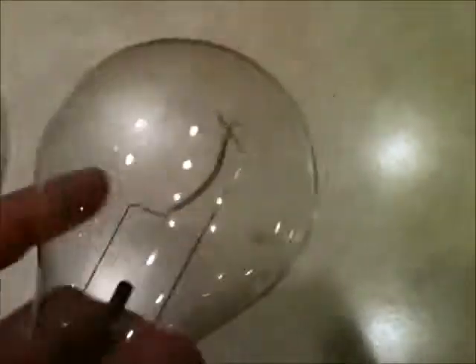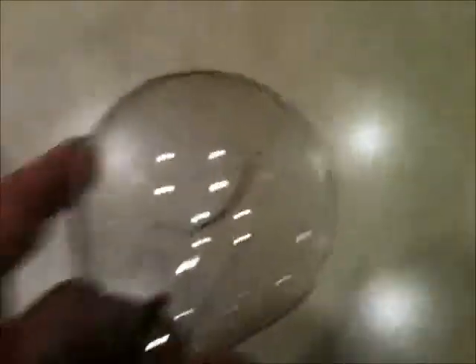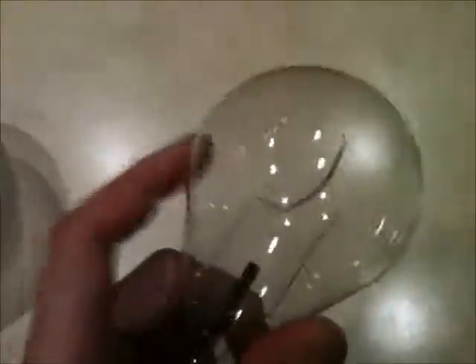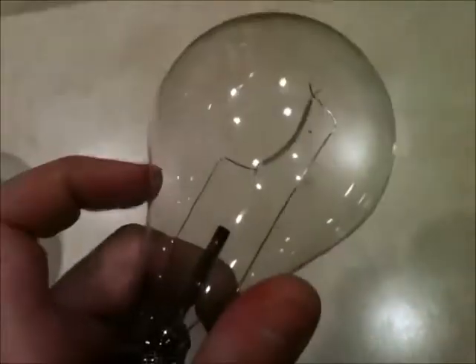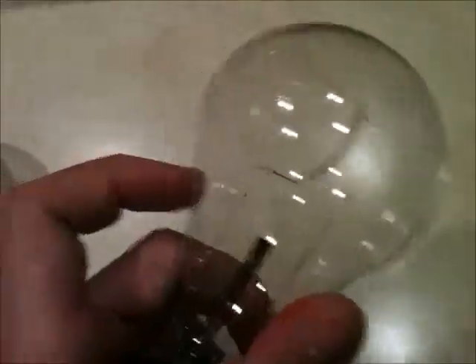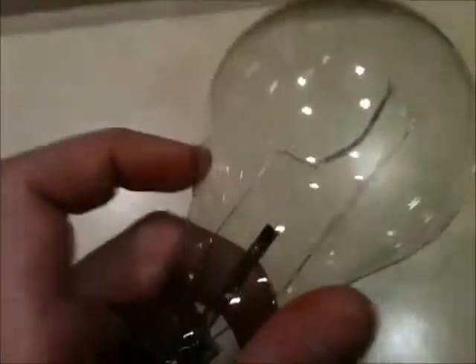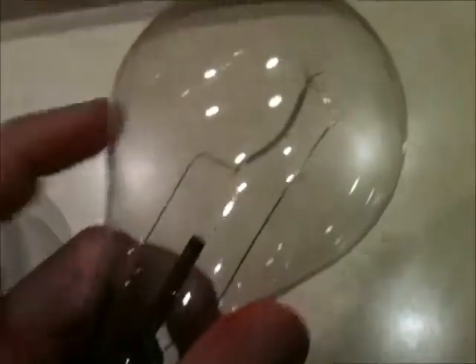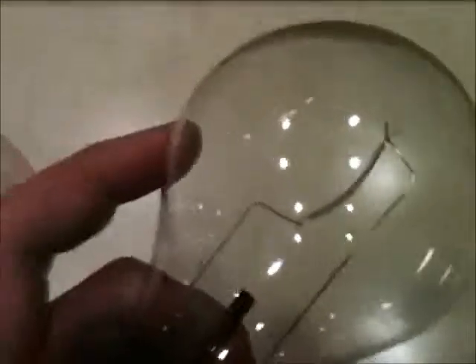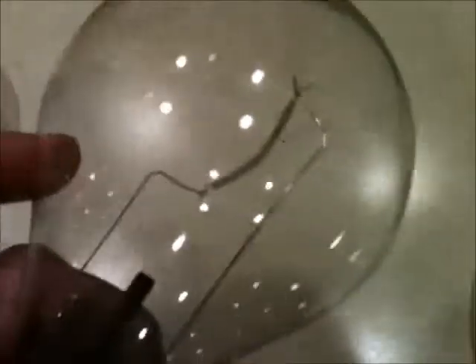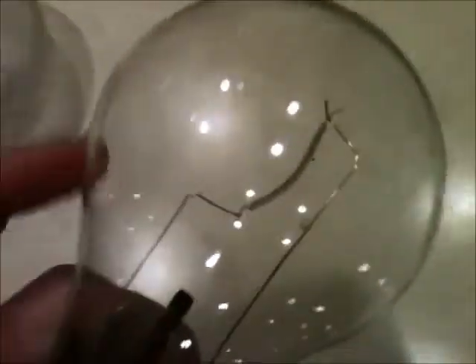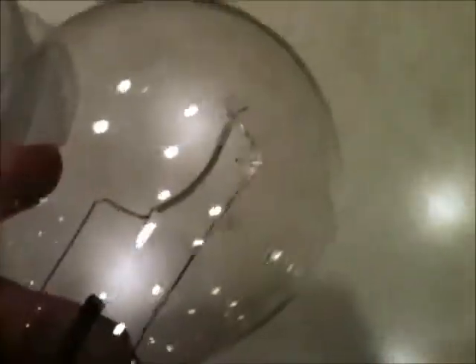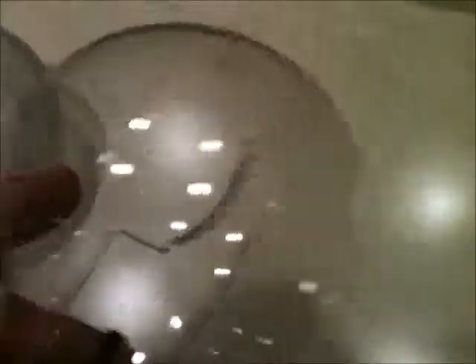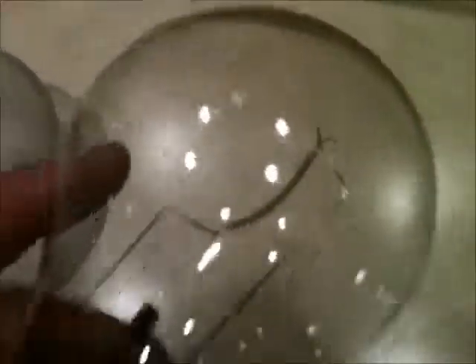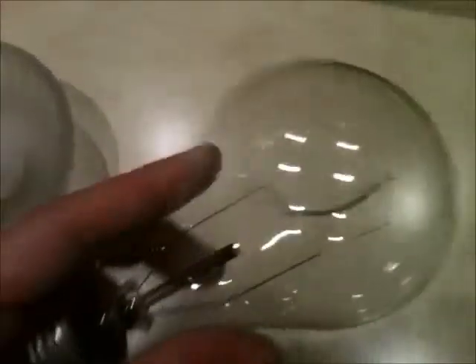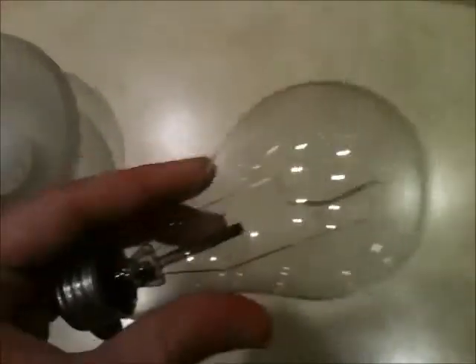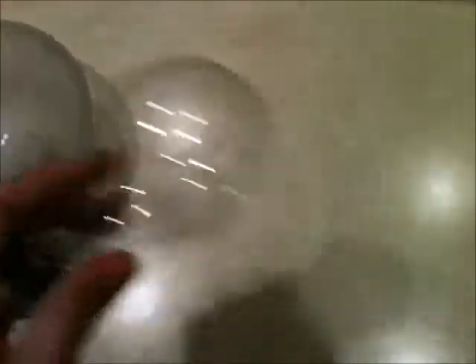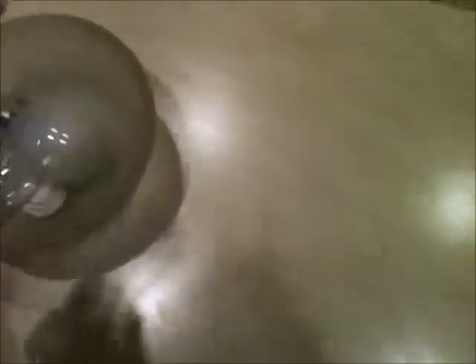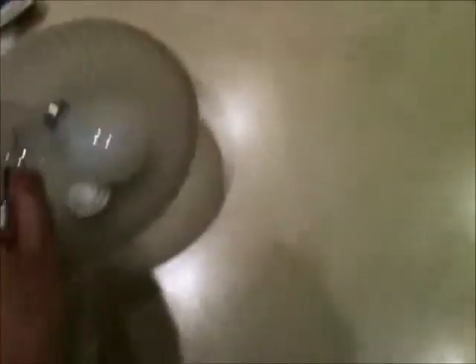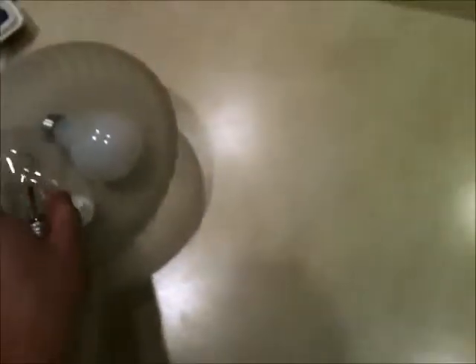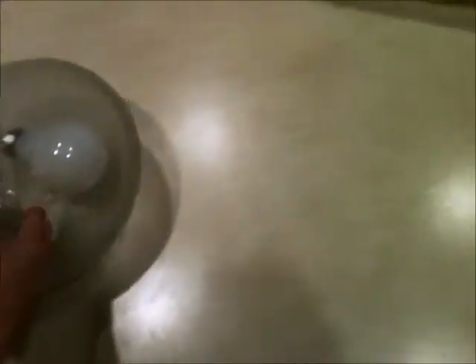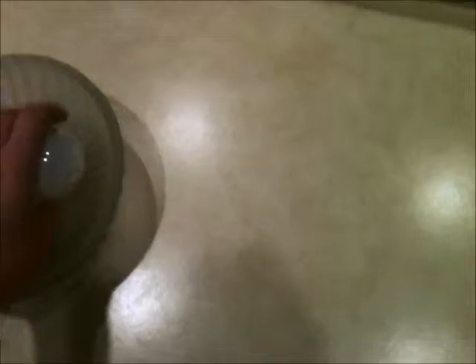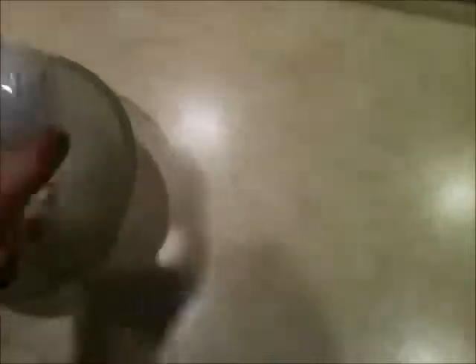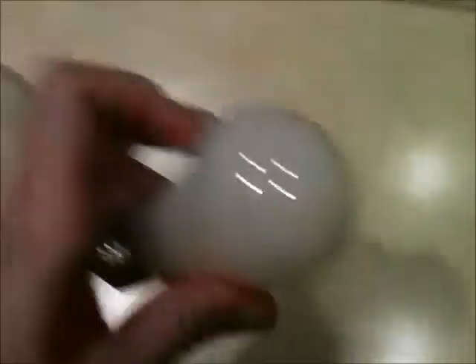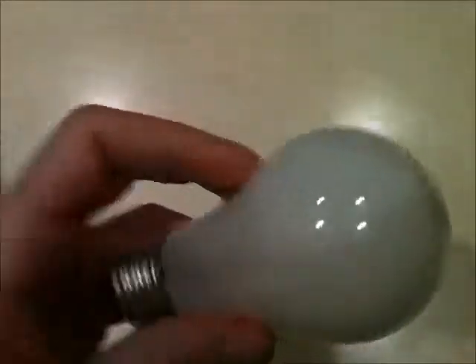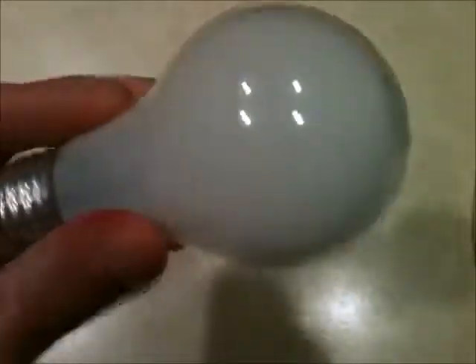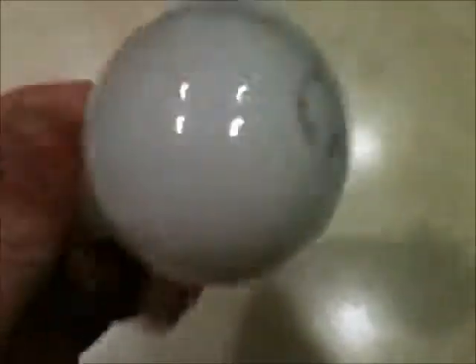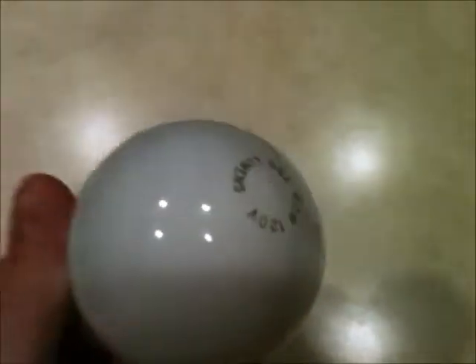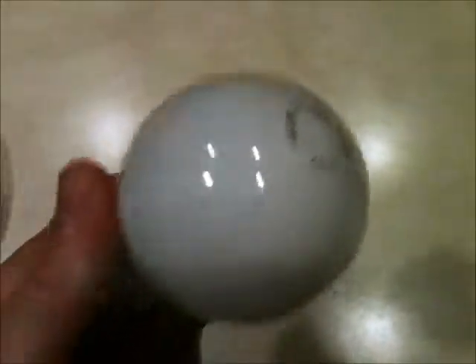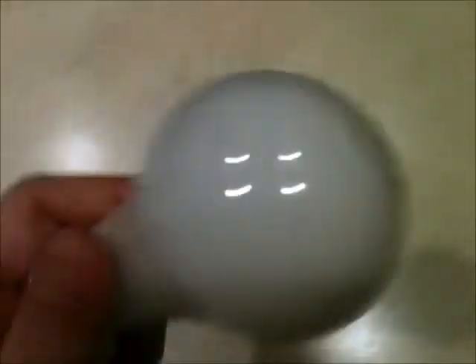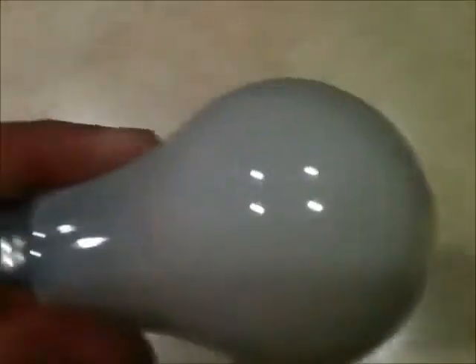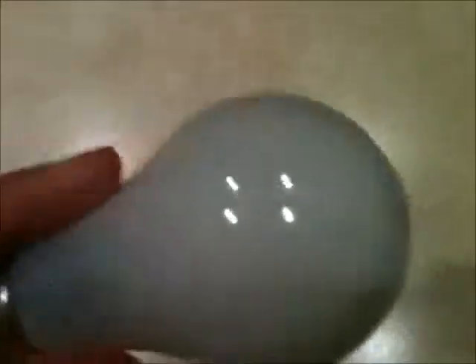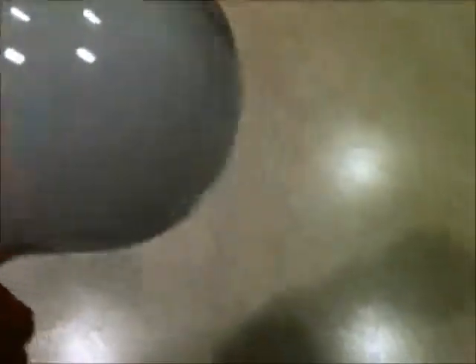Anyways, I plan to put this one back in a fixture. Unfortunately though, you can't really tell with most bulbs like this one right here because they are not clear or coated.